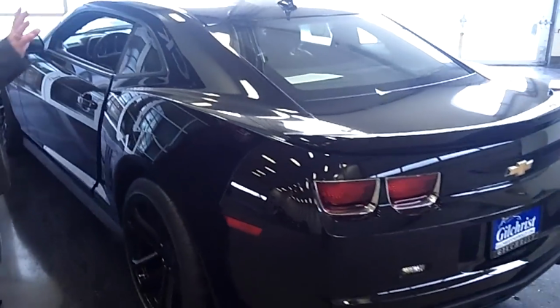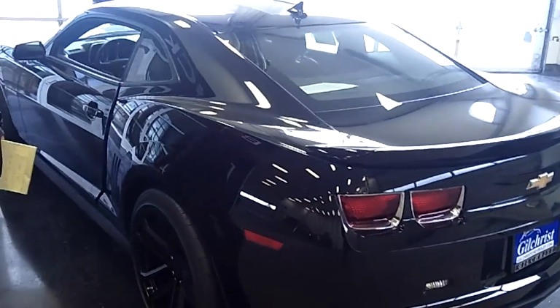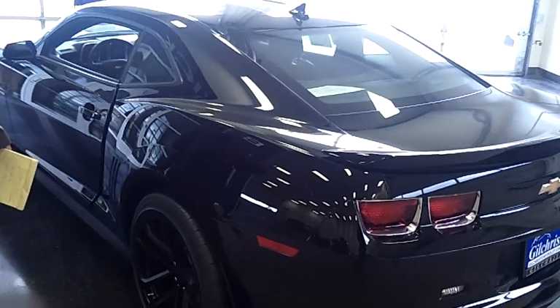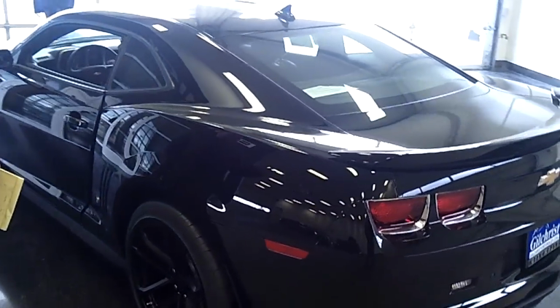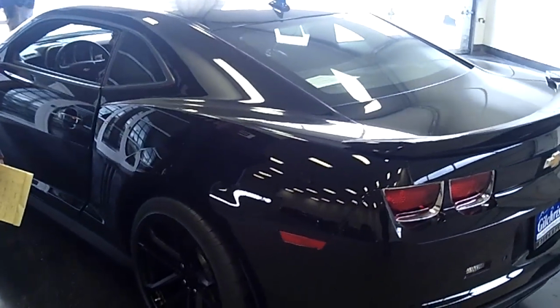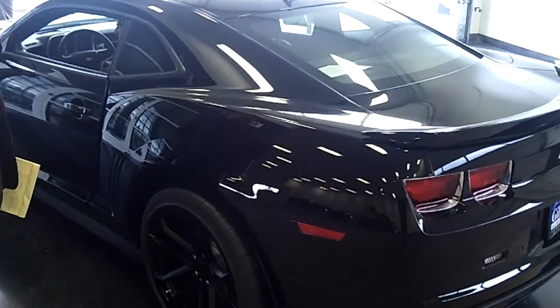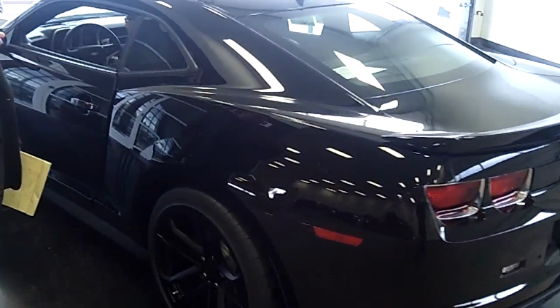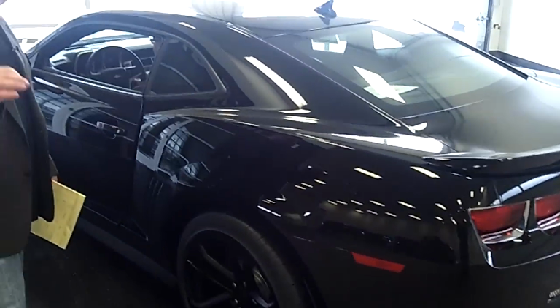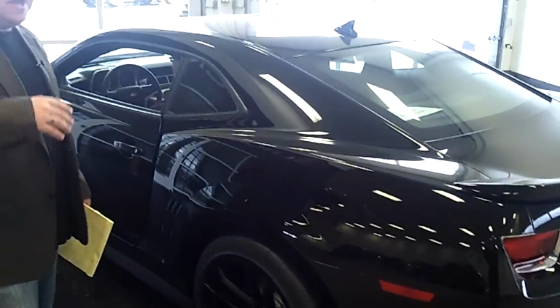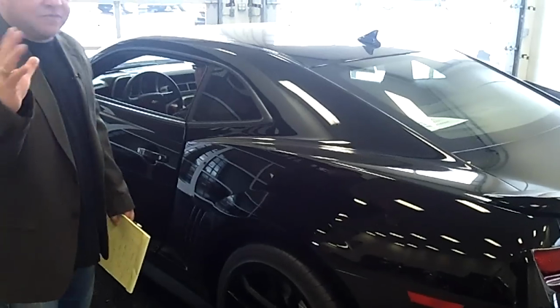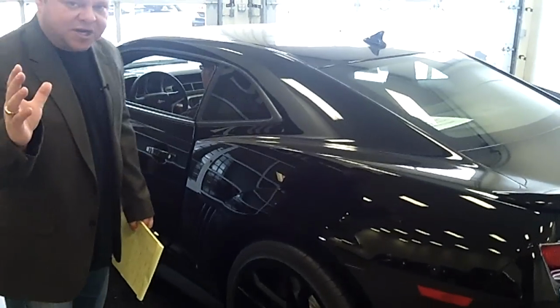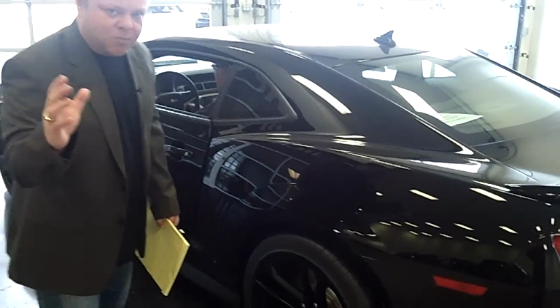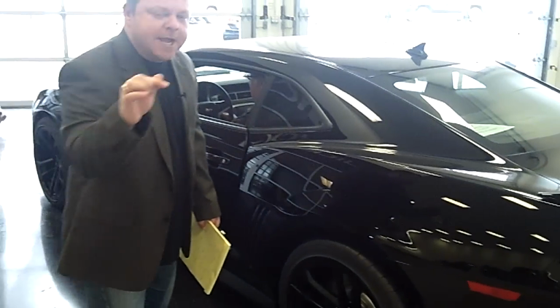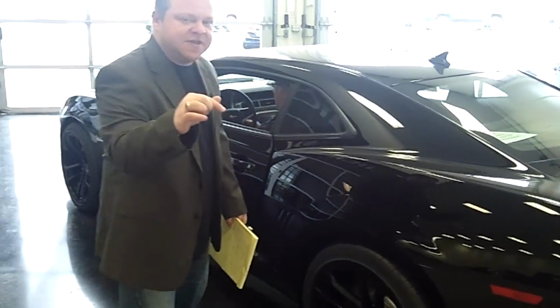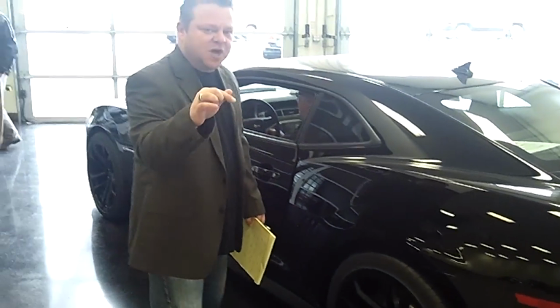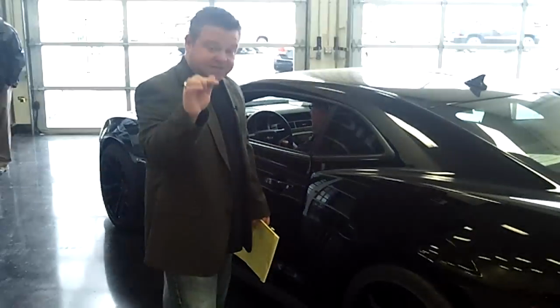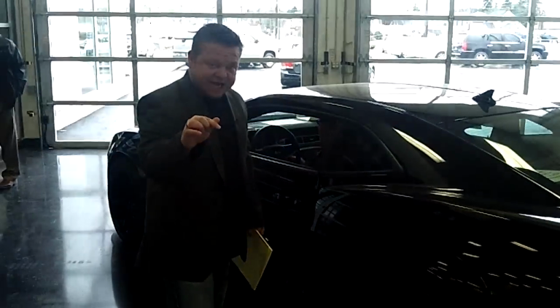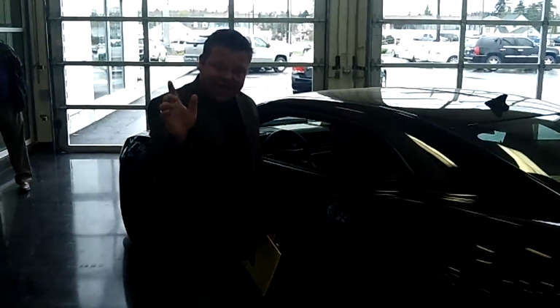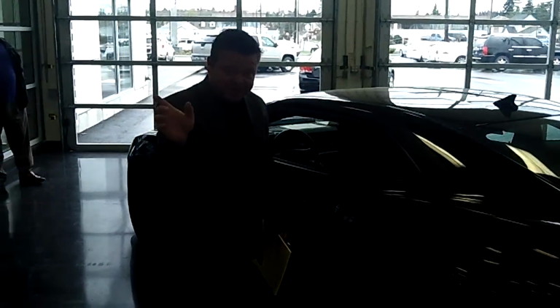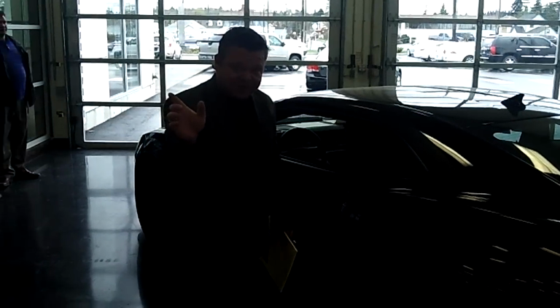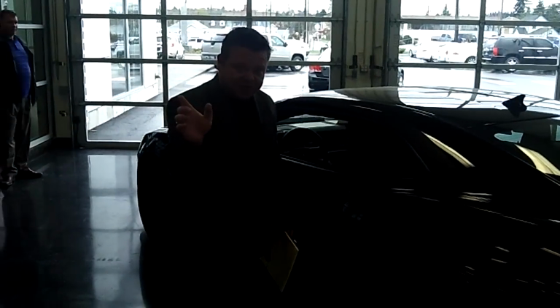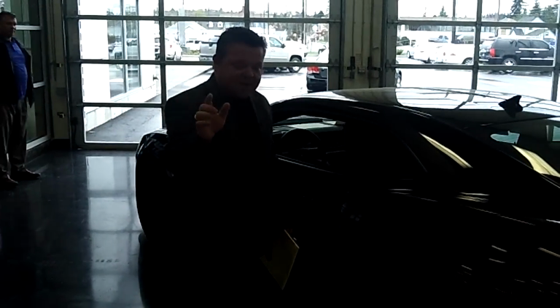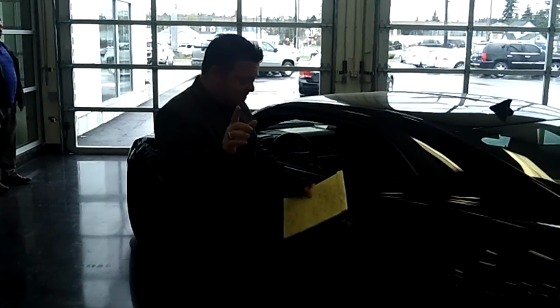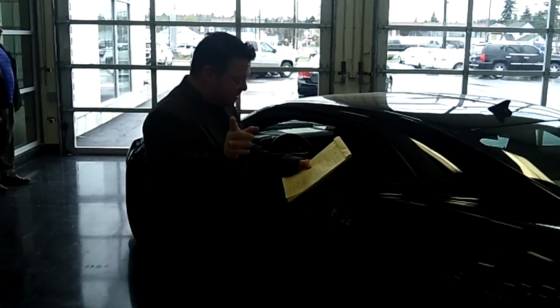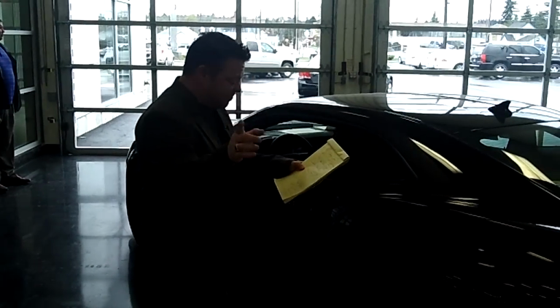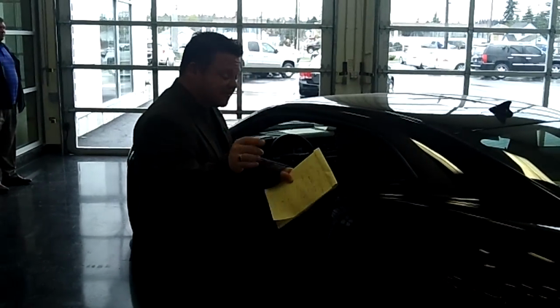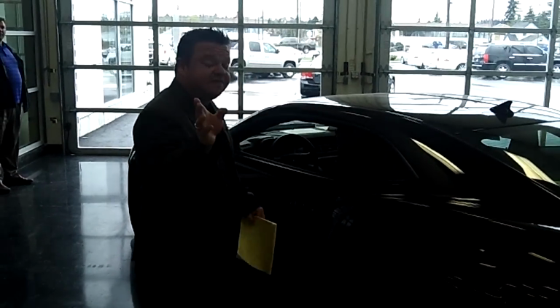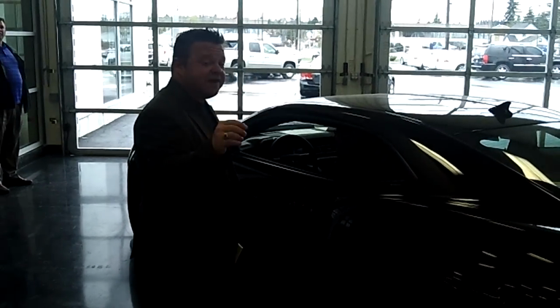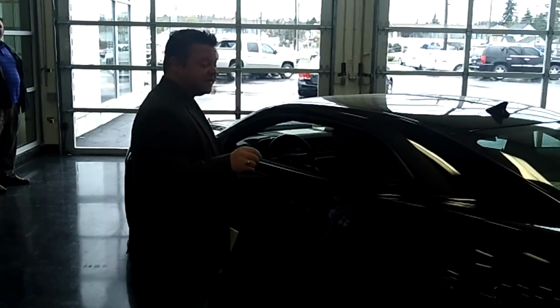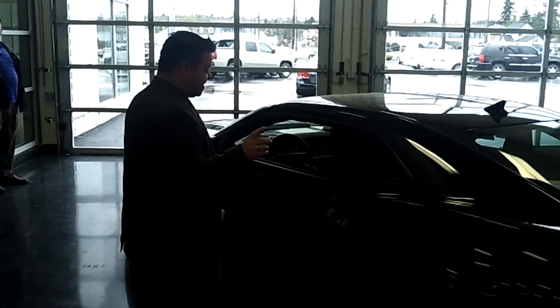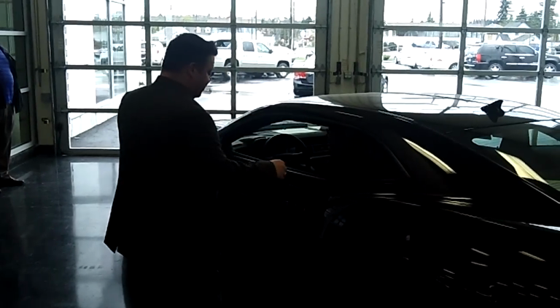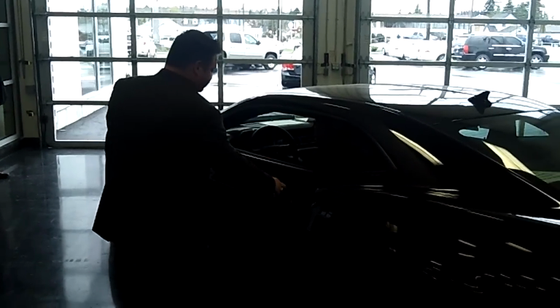$67,000 is what everybody else is asking — they're even marking them up more. This month, and for this month only, we're going to give you a price of $55,900. Can you believe that?